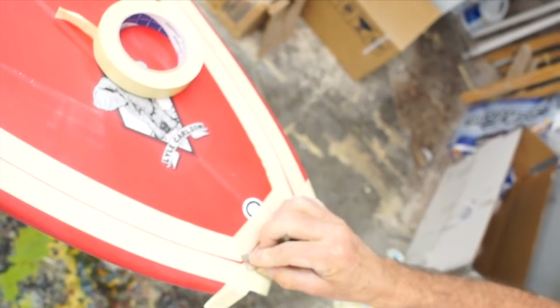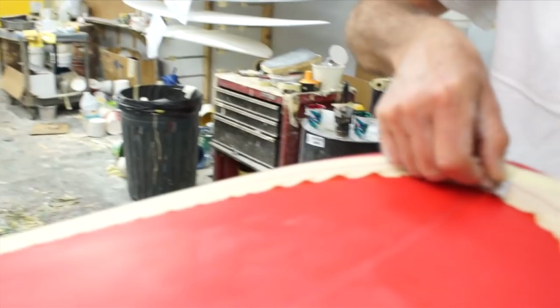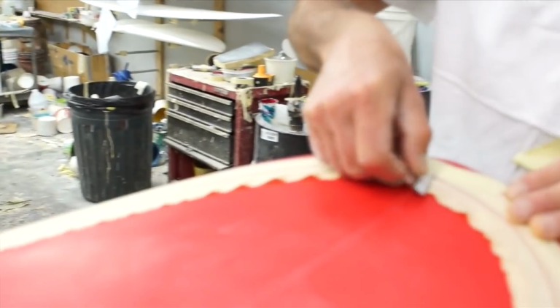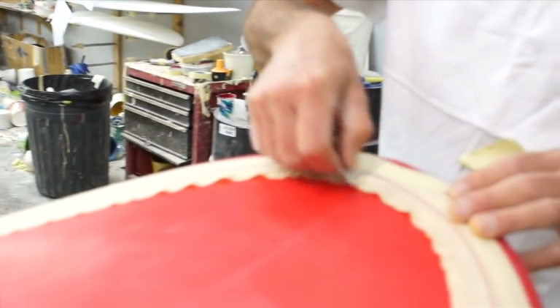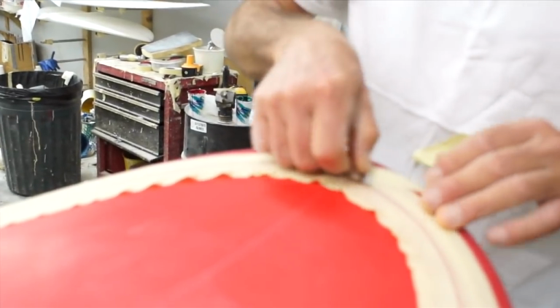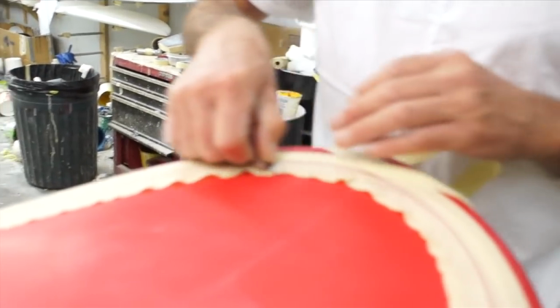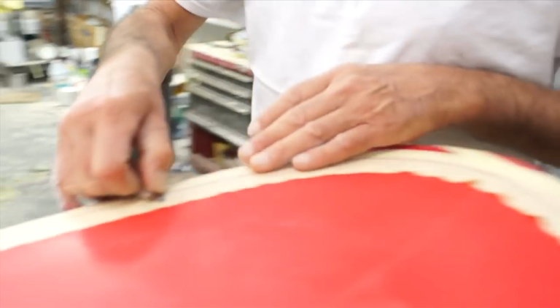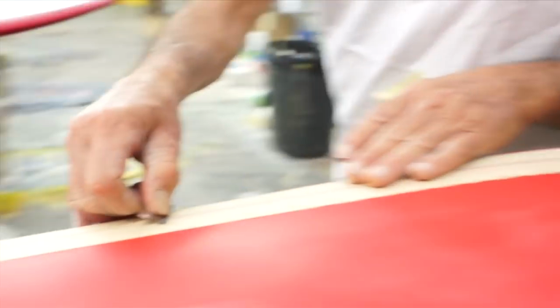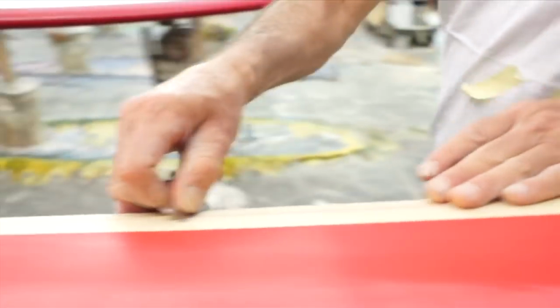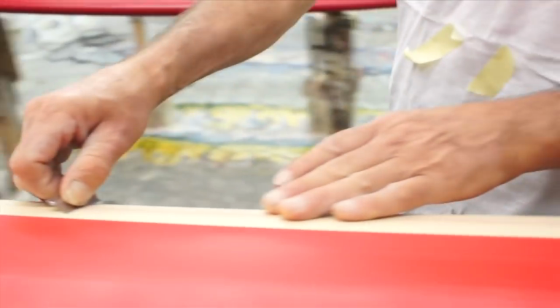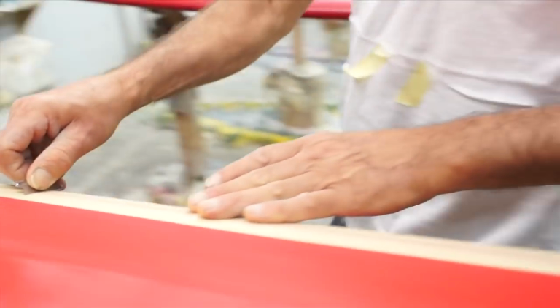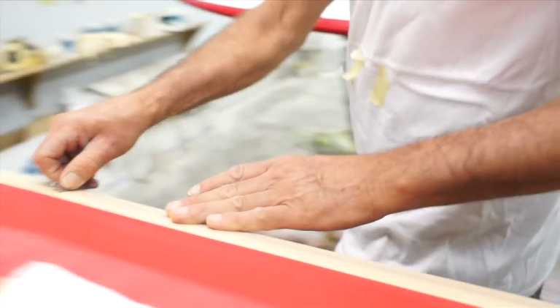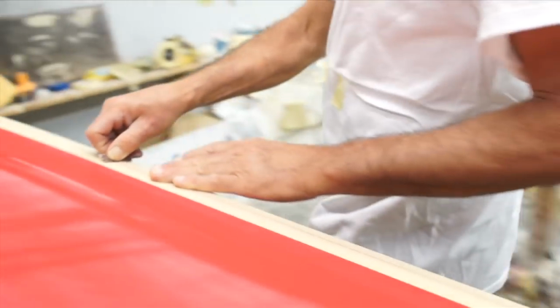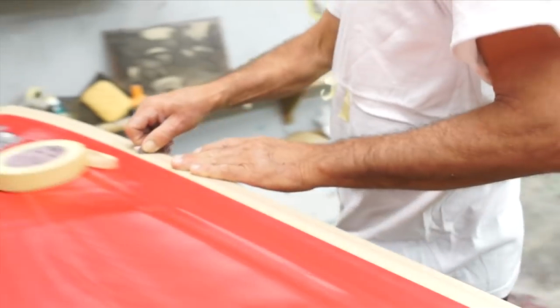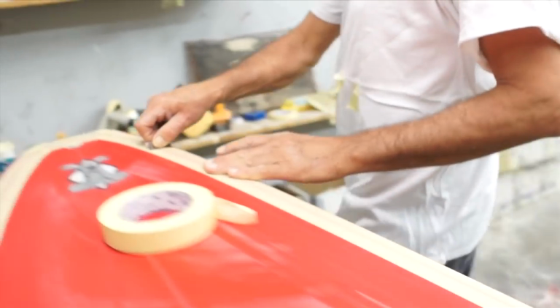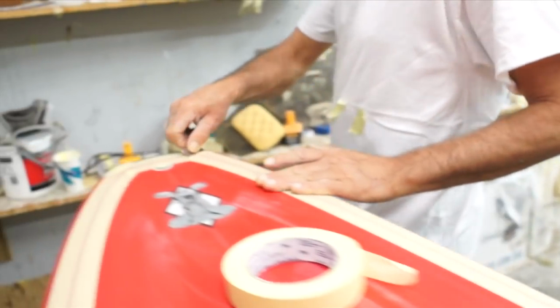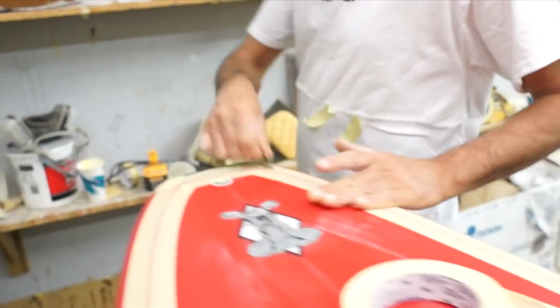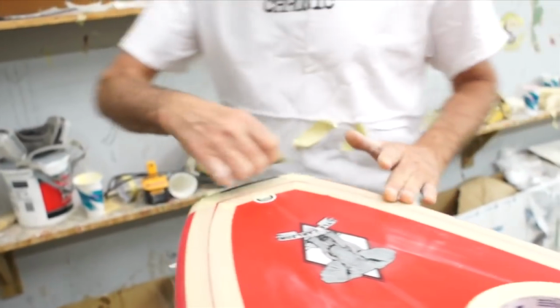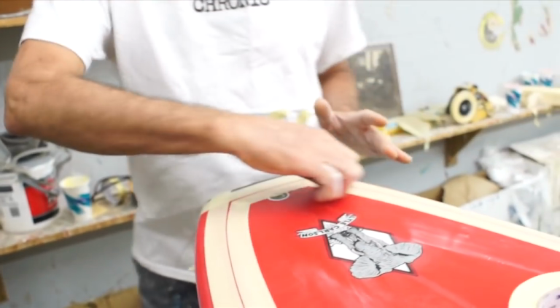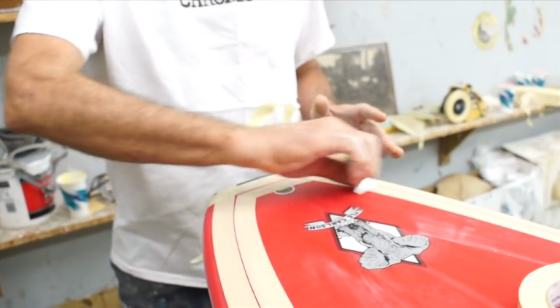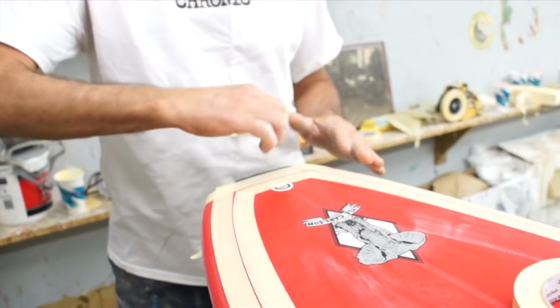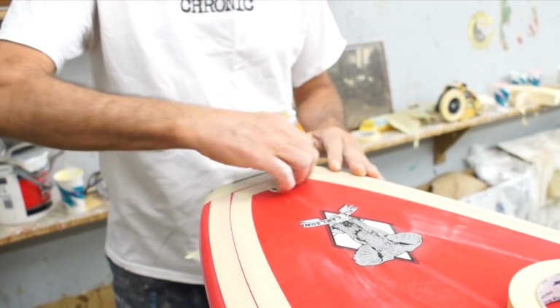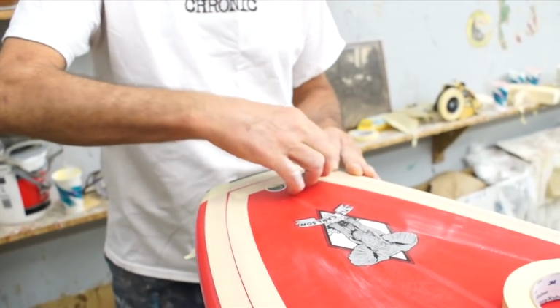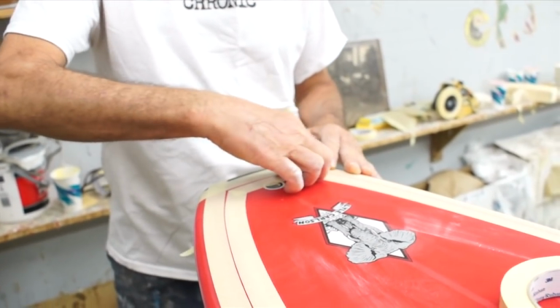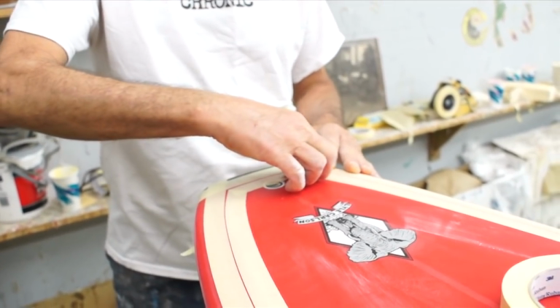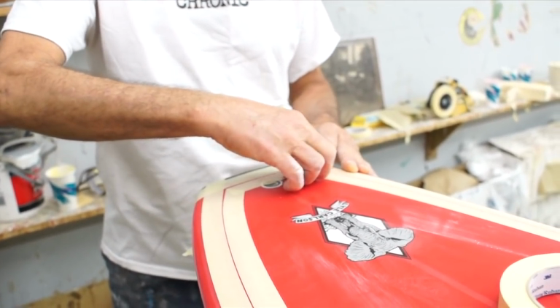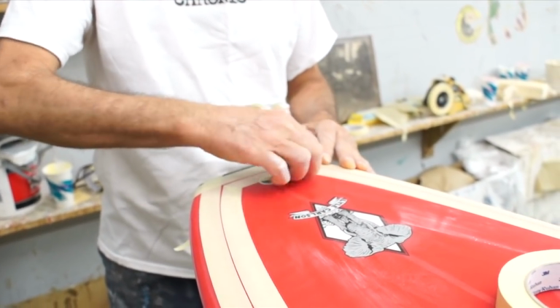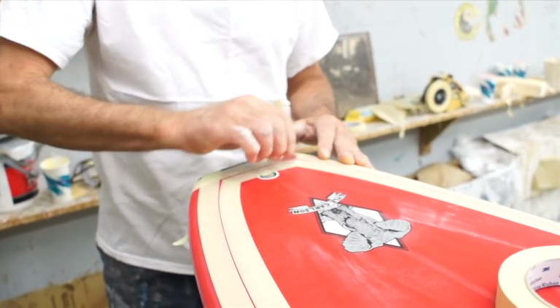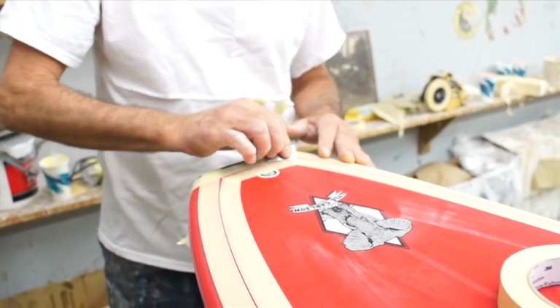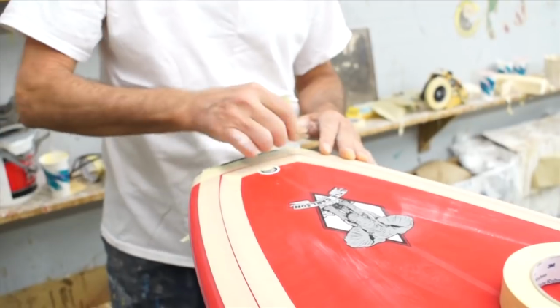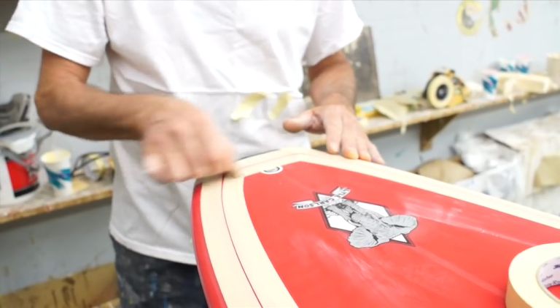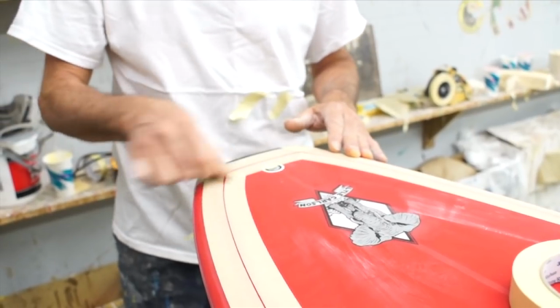This most important part right here: drag the razor blade across the tape to make sure it's pushed down. Any little gaps or holes the resin is going to seep into, and it's going to give you a distorted pin line.